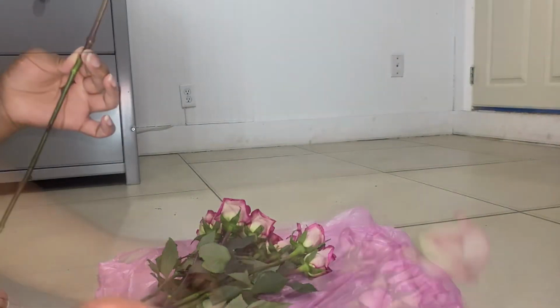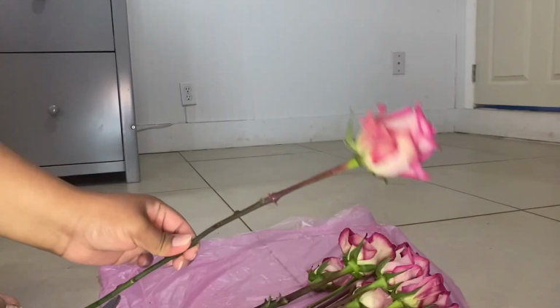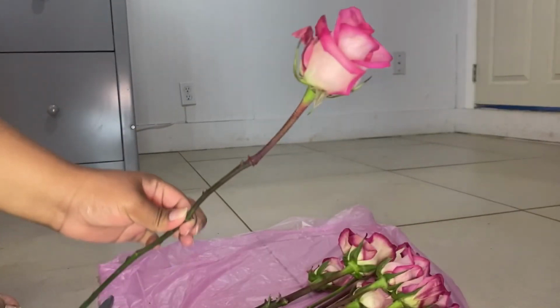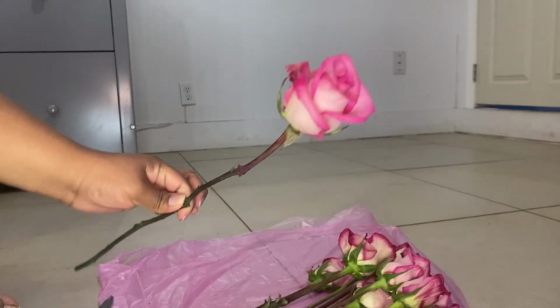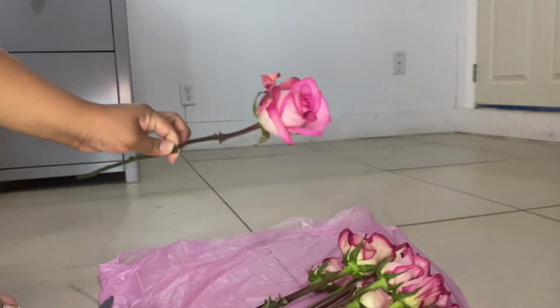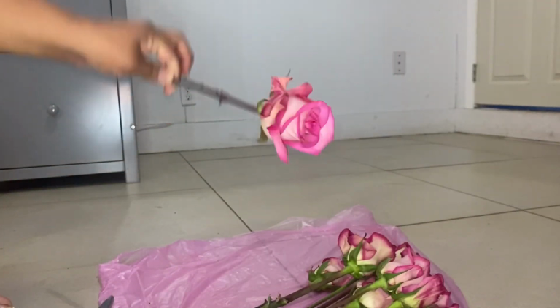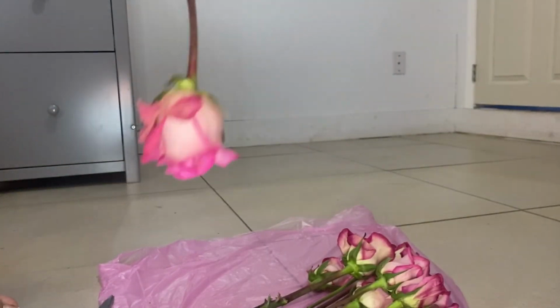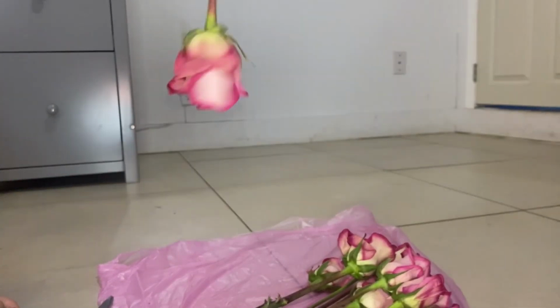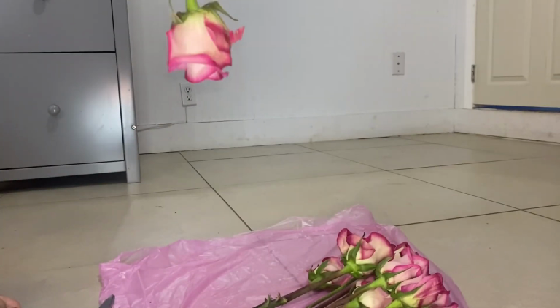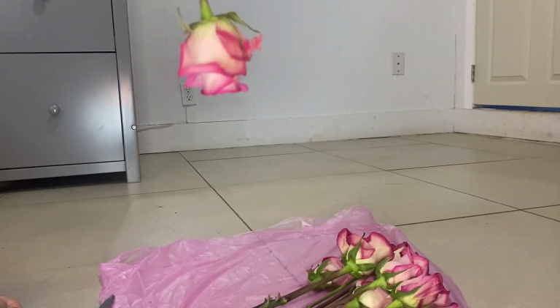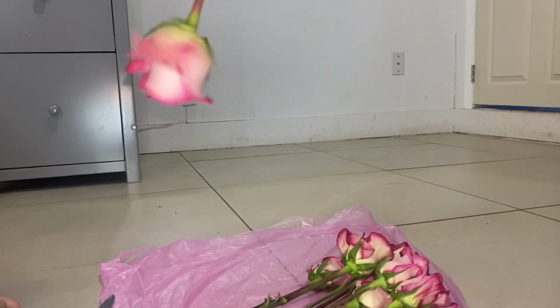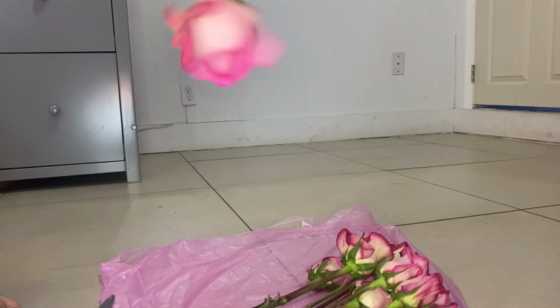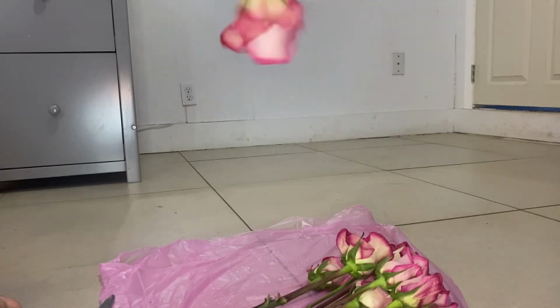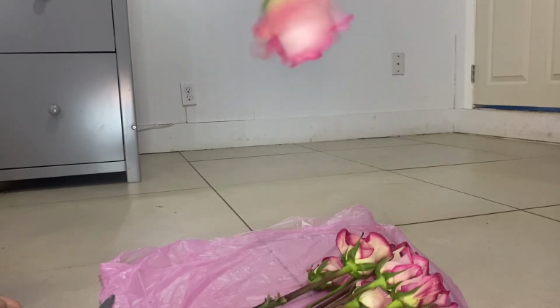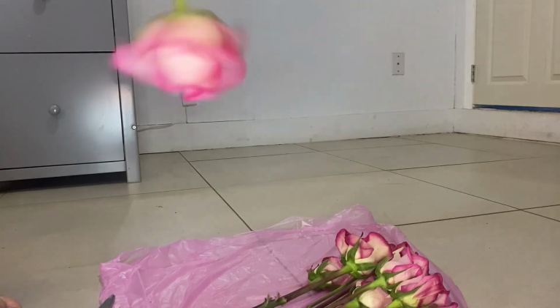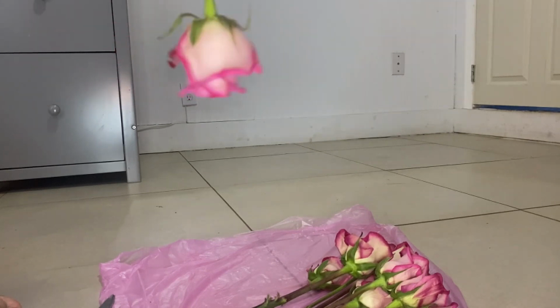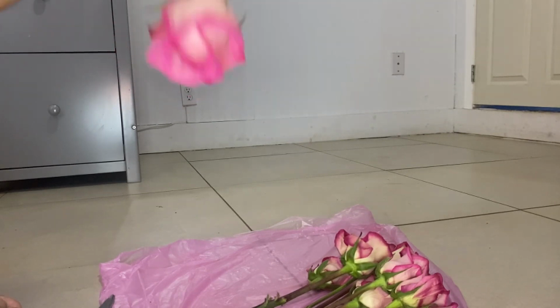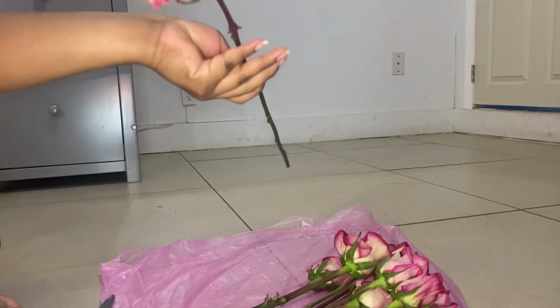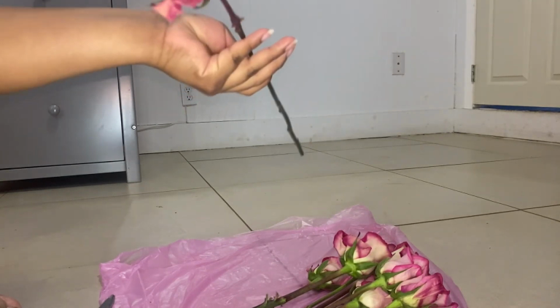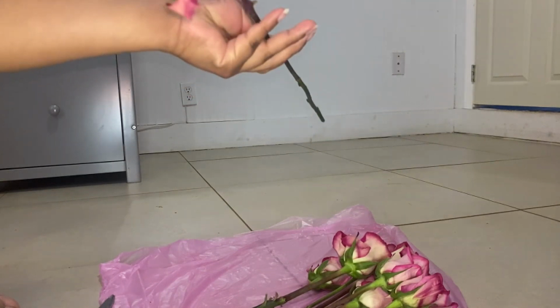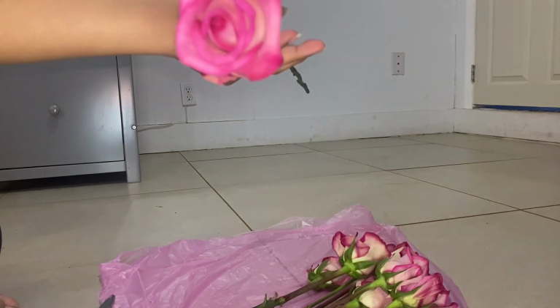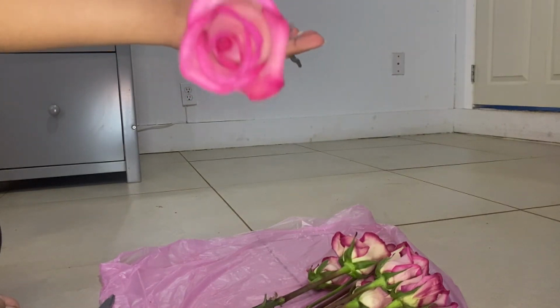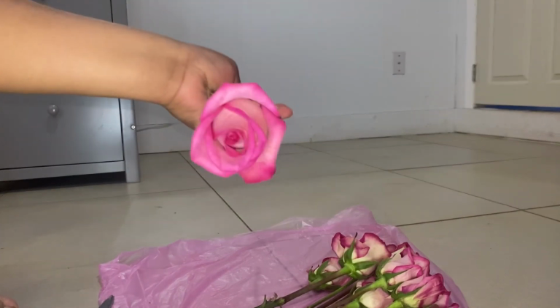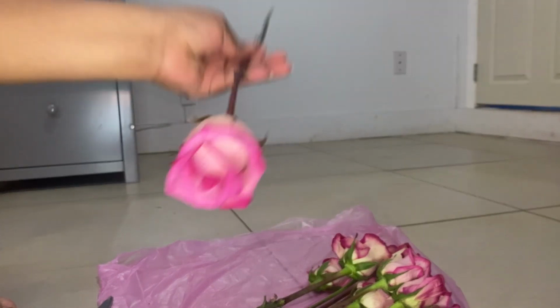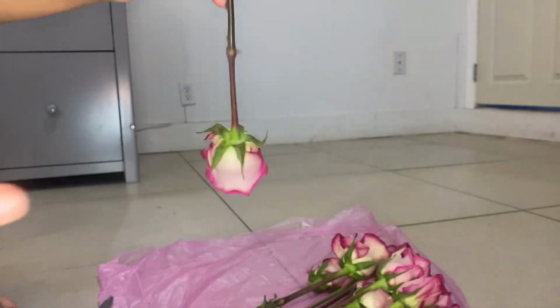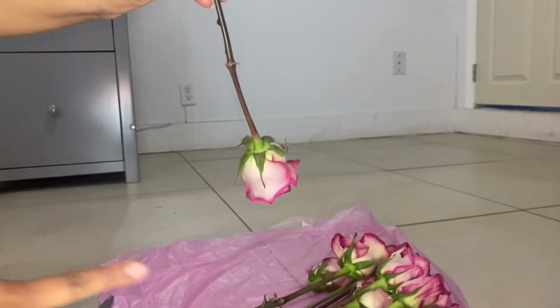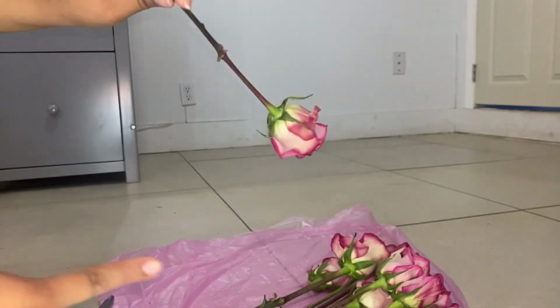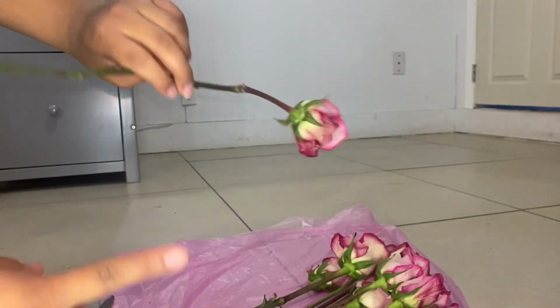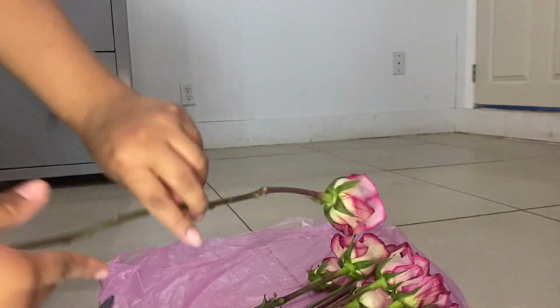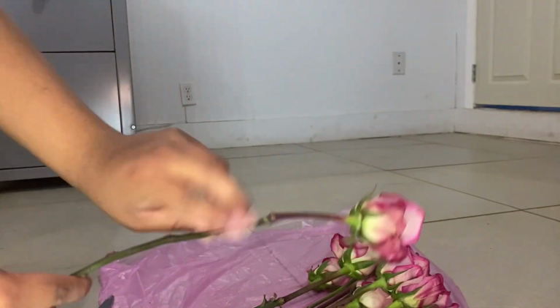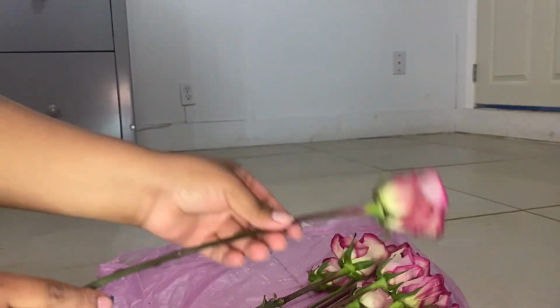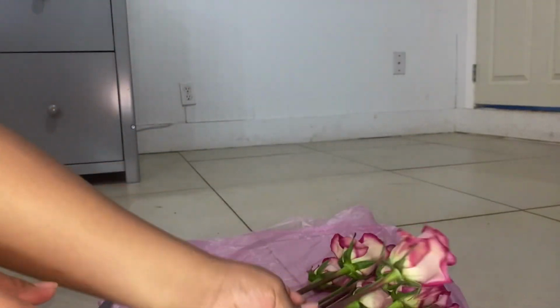I saw this trick that you're supposed to do your rose like that and it opens up — oh, it does! That's nice. So basically we're gonna do that to this bouquet.